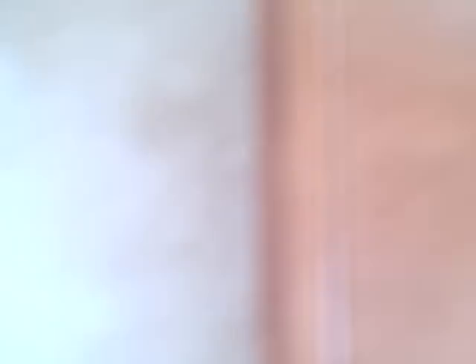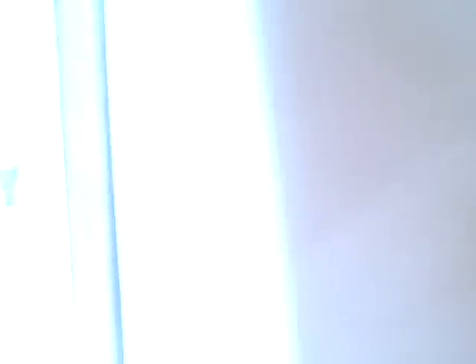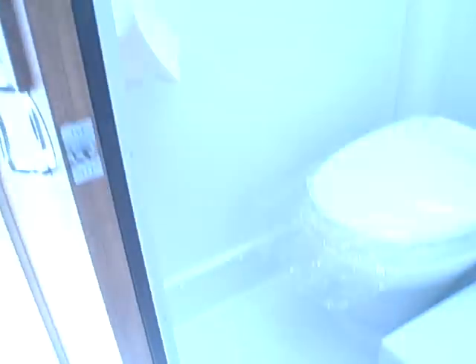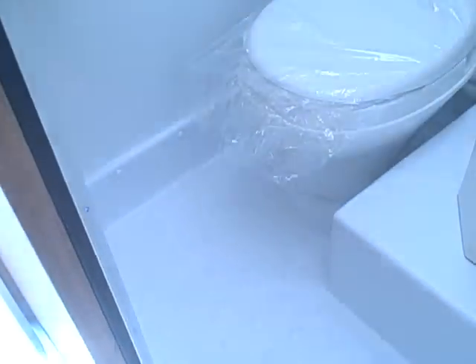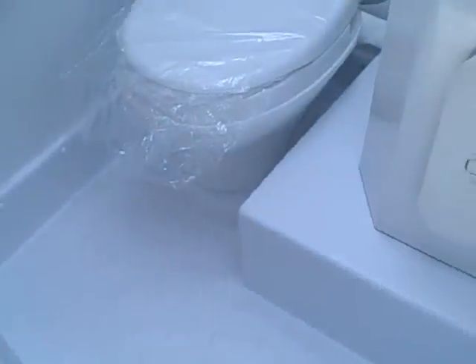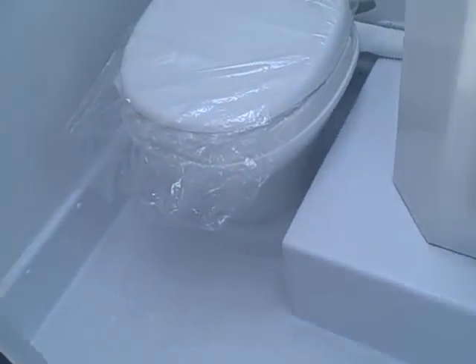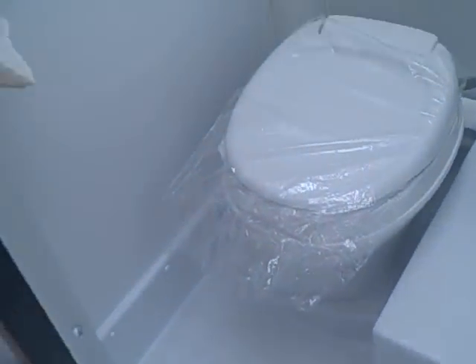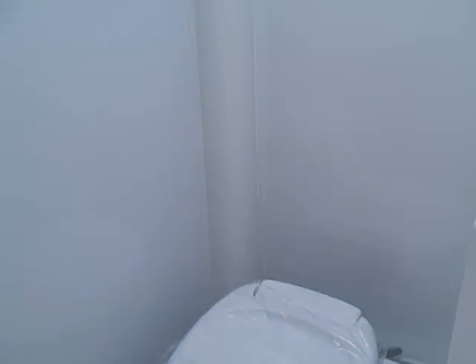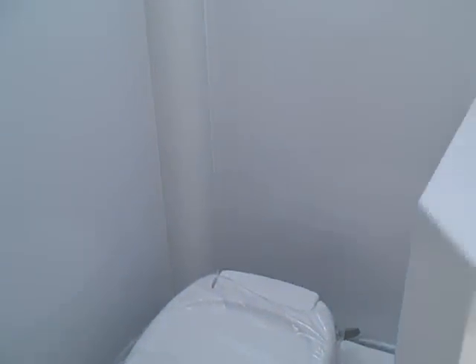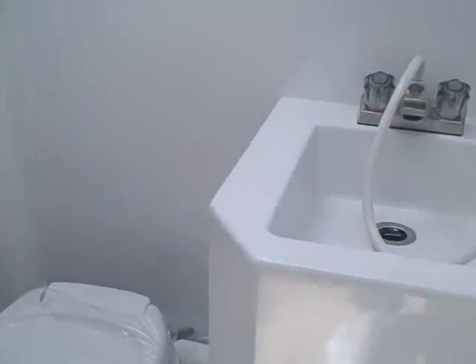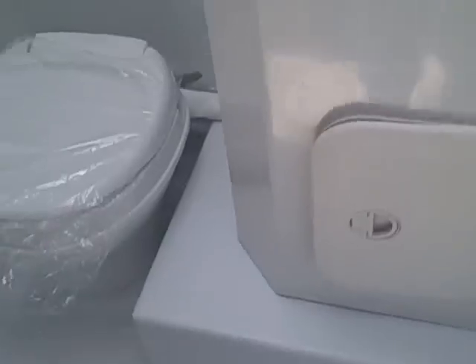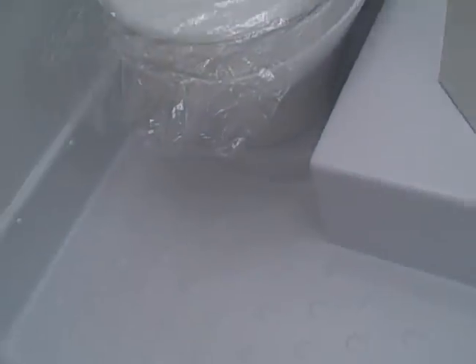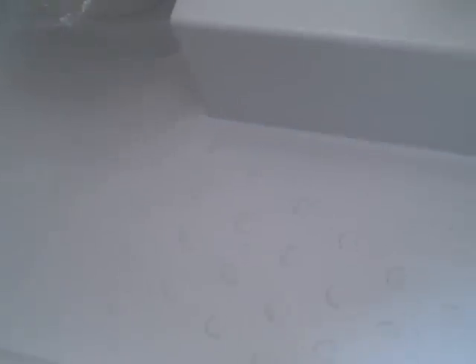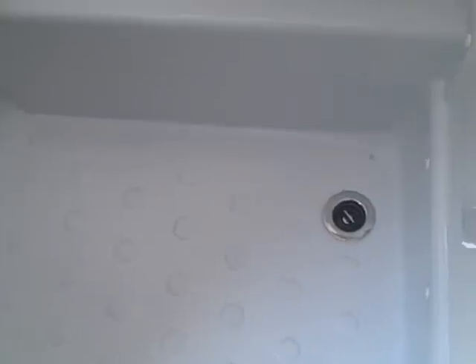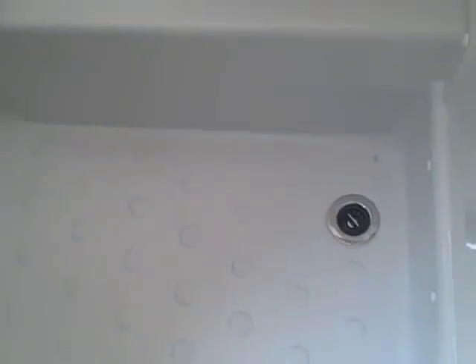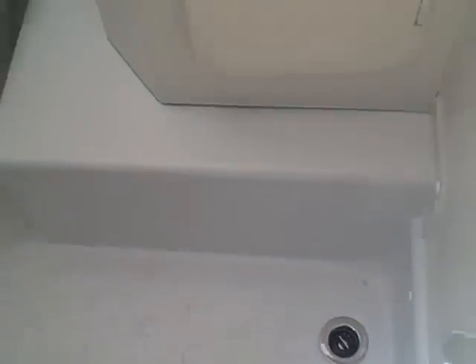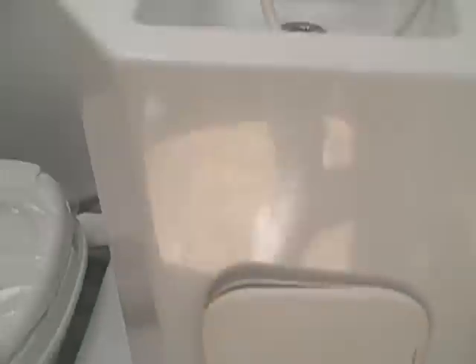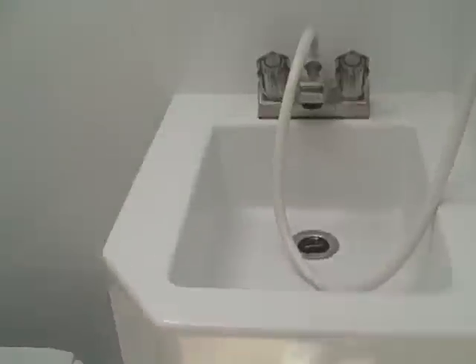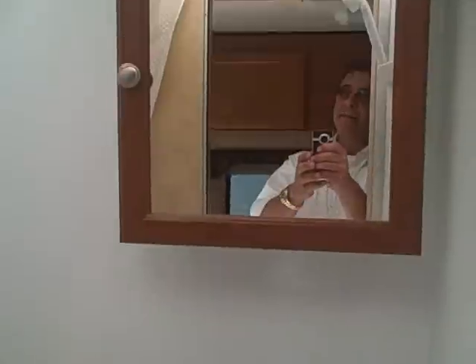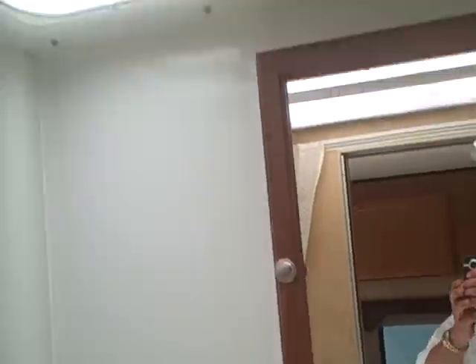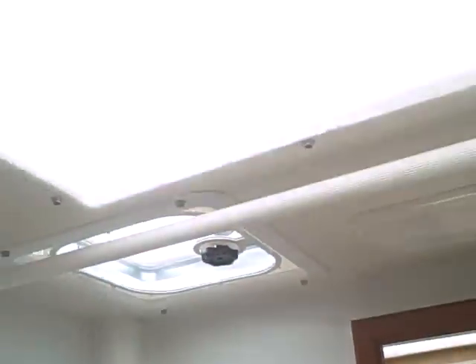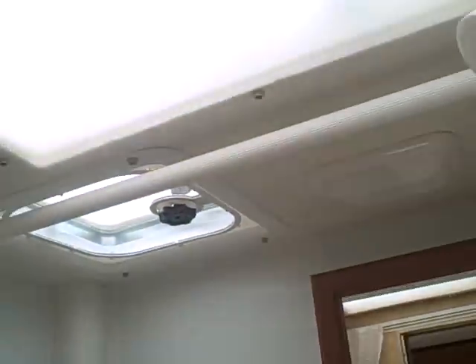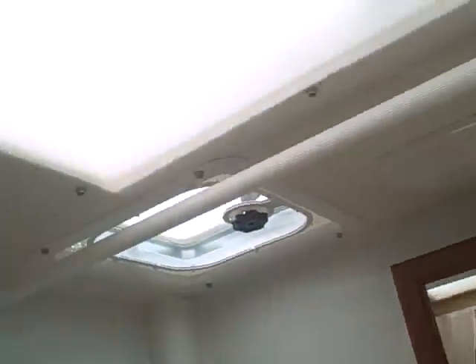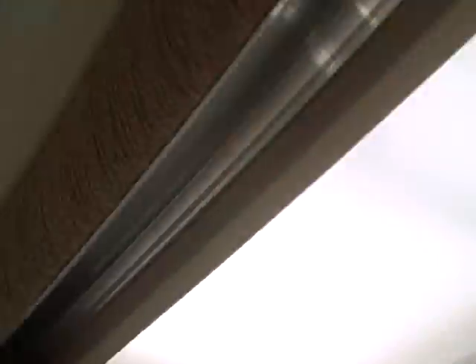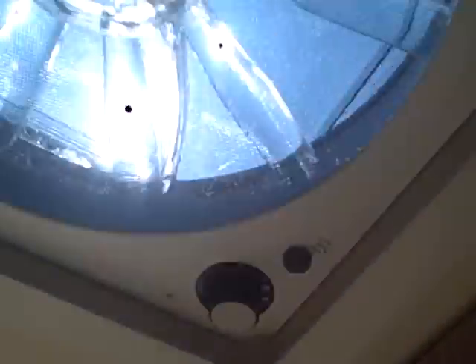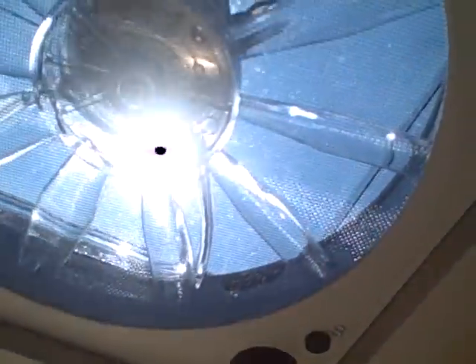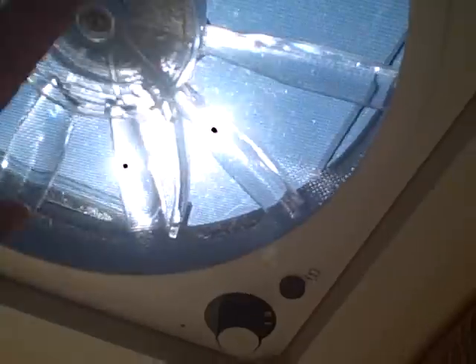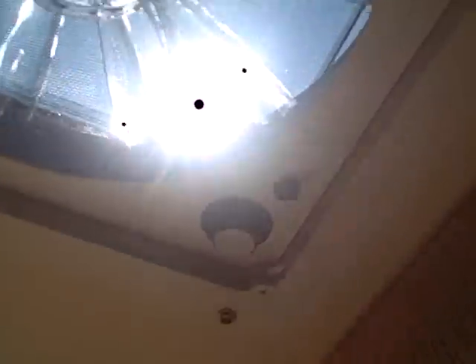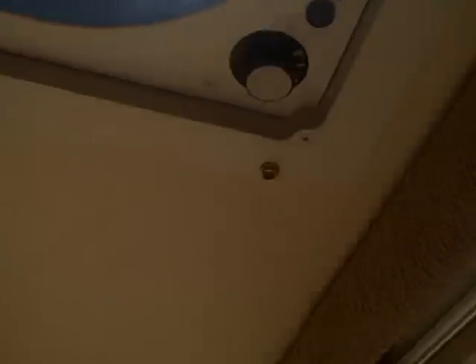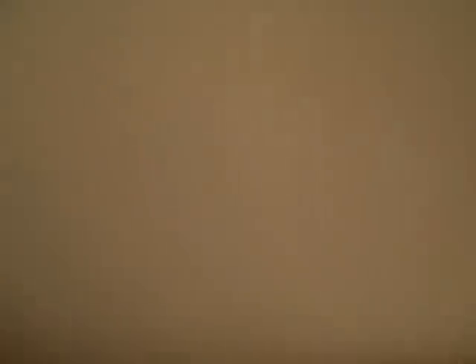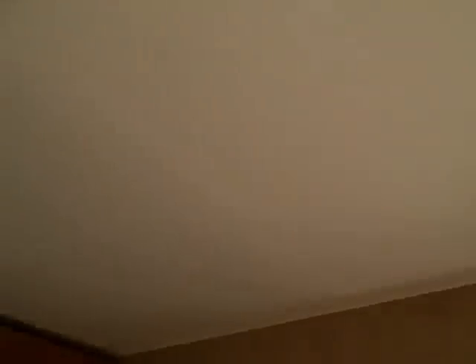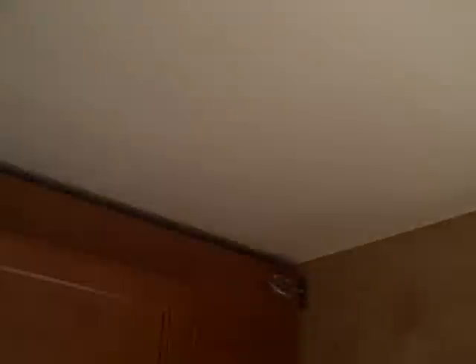You also have a wet bath — and look how big this is. Don't worry about spills because everything runs out to drain at the bottom. Sink, vanity, skylight overhead, and a power exhaust vent — a Fantastic Fan.